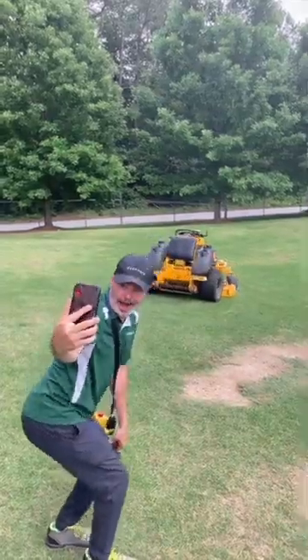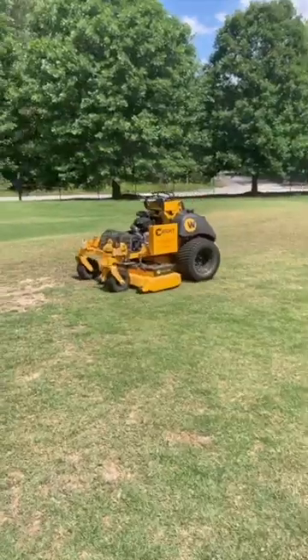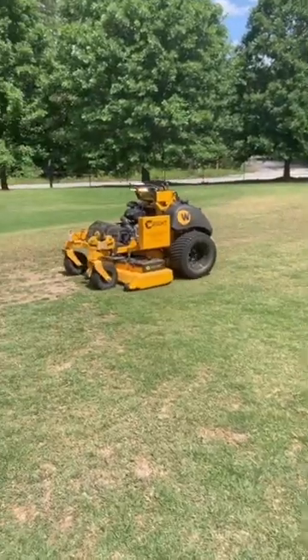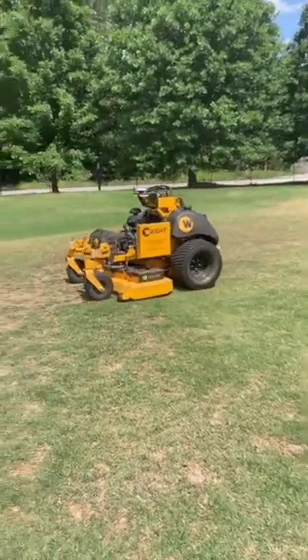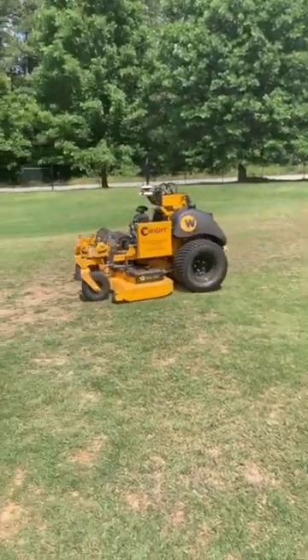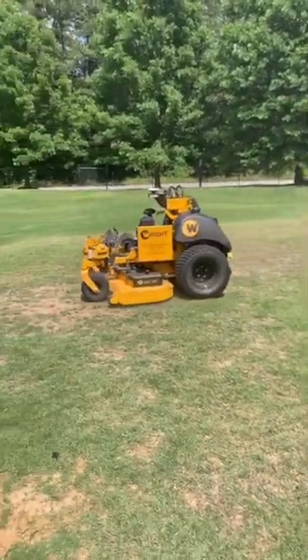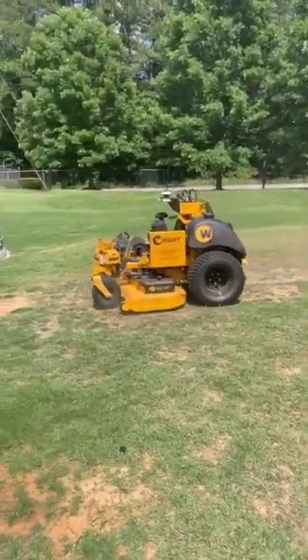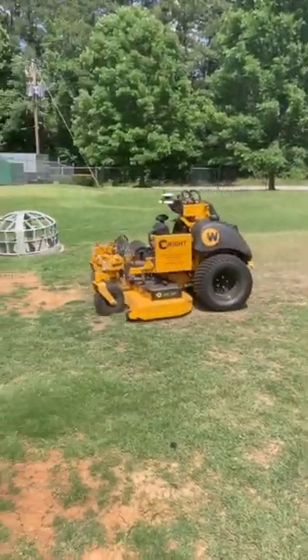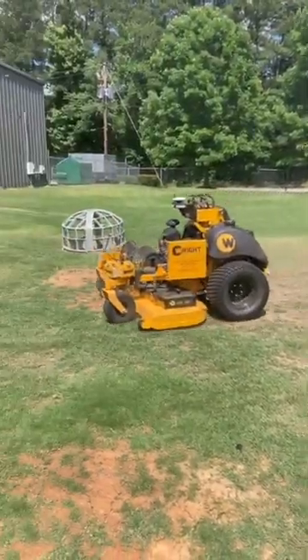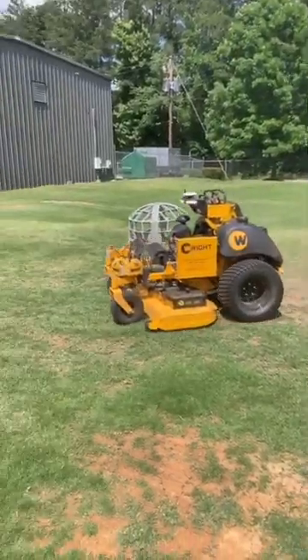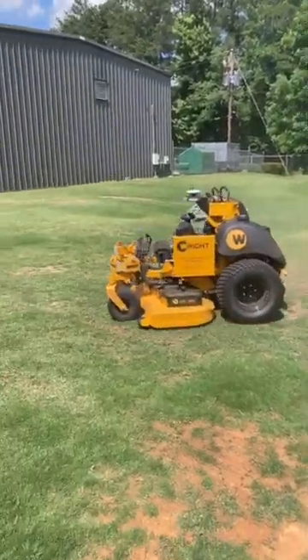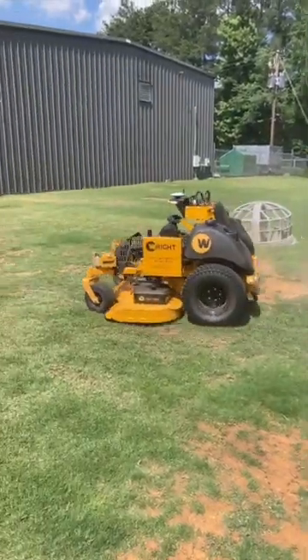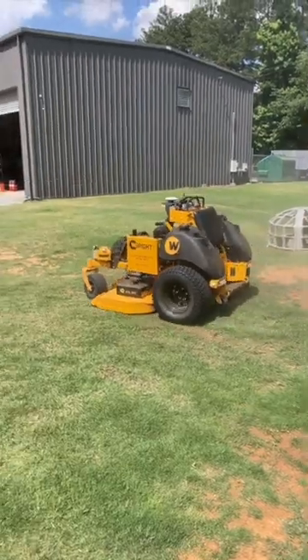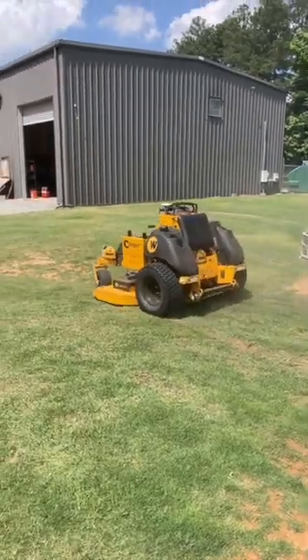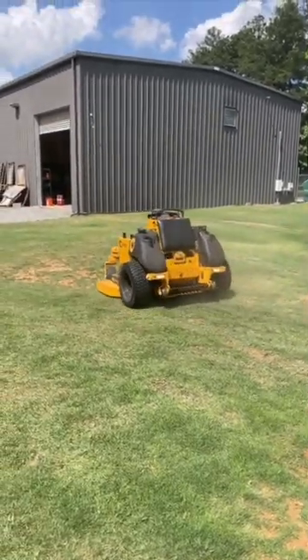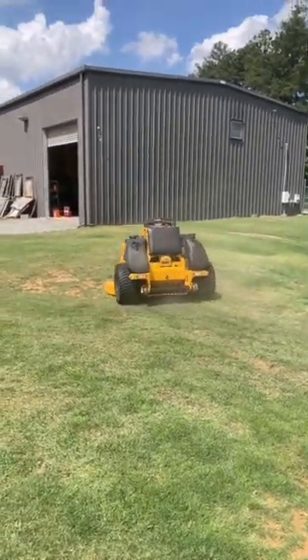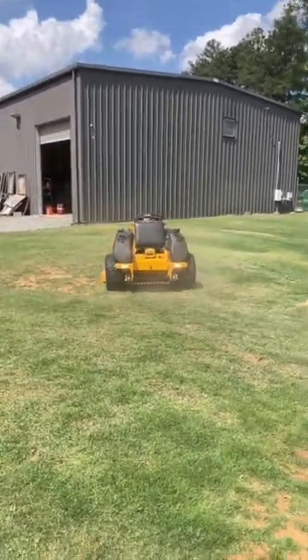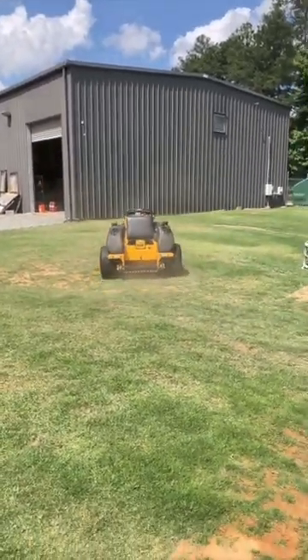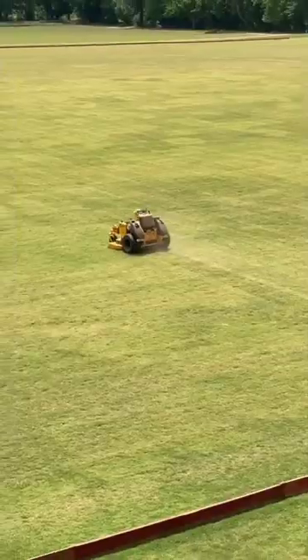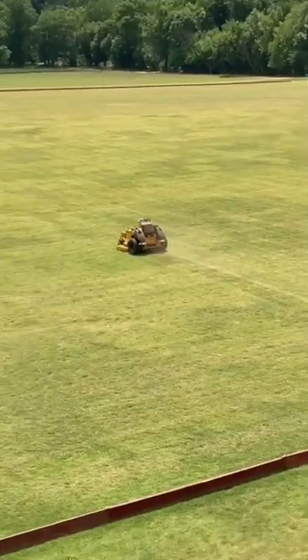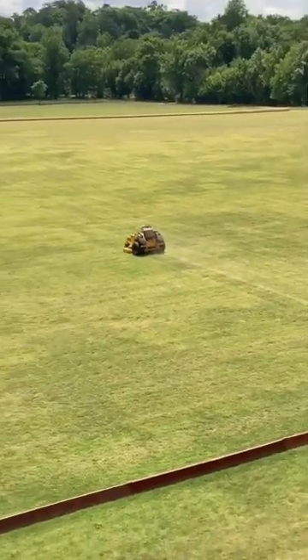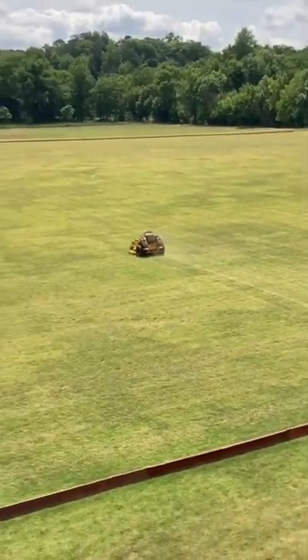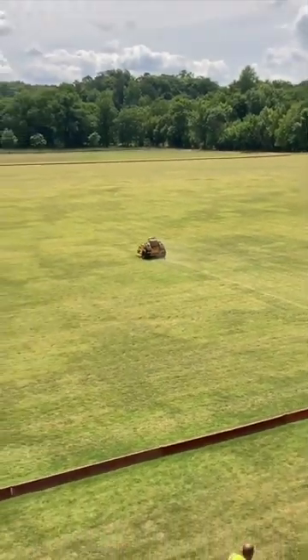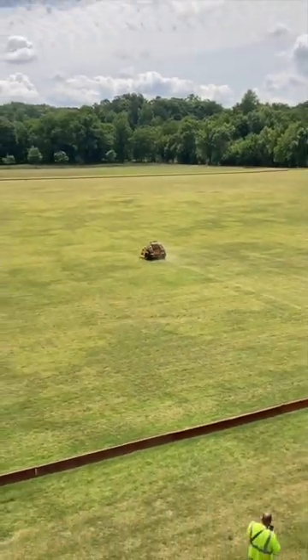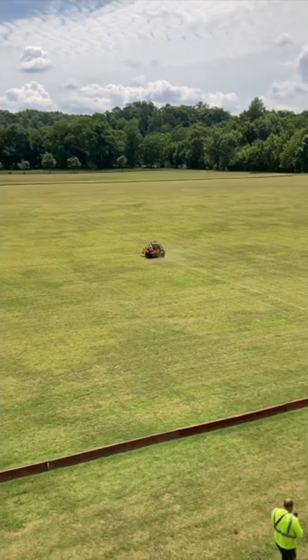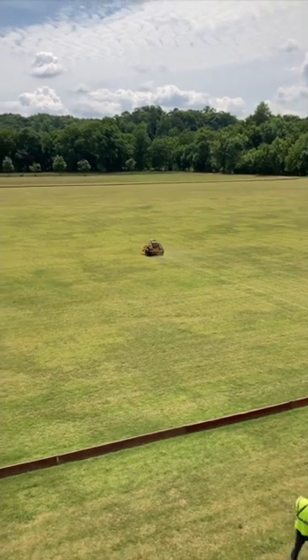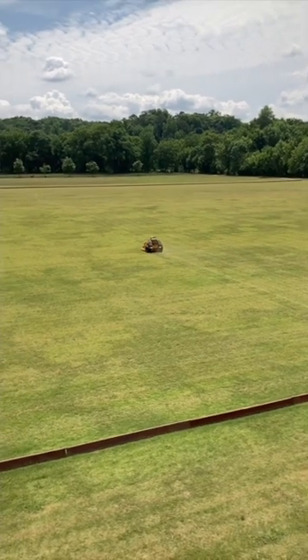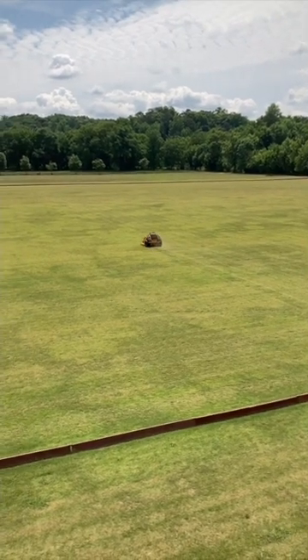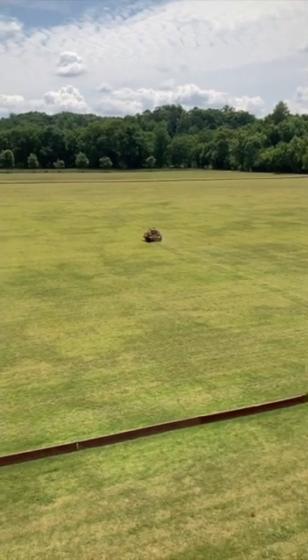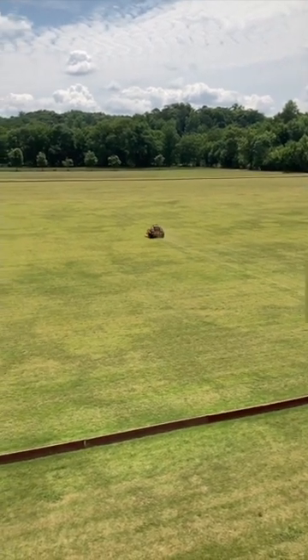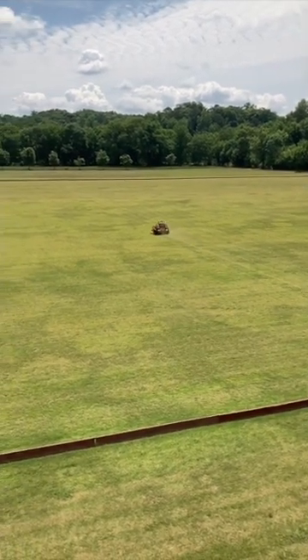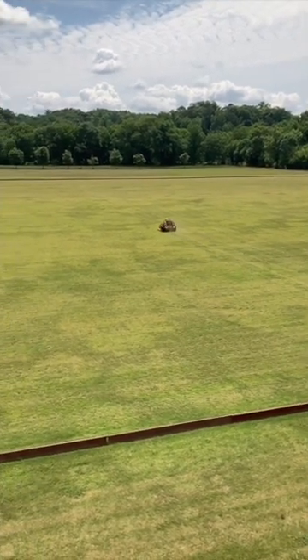If you leave an obstacle like a tree in the middle, it'll go around it, but leave a big swath for now. It's improving every week, but safety first. So it's best for big open fields, athletic fields, parks, office complexes, and other things.